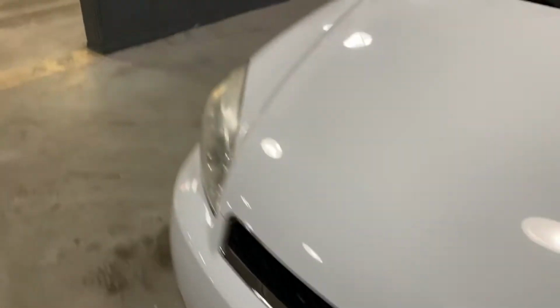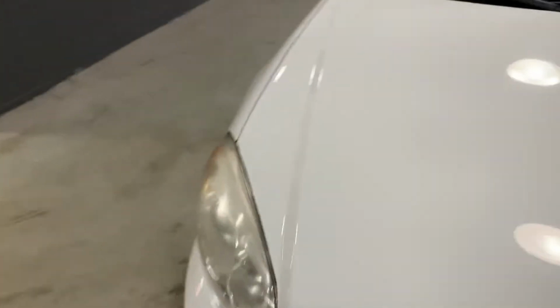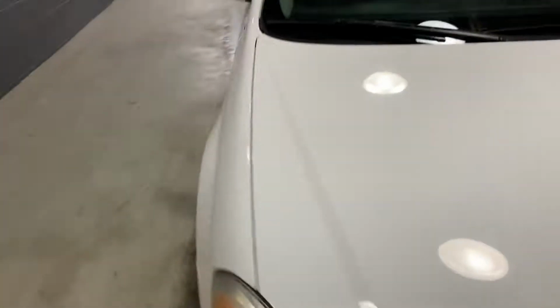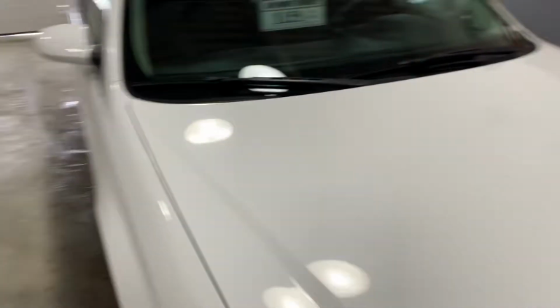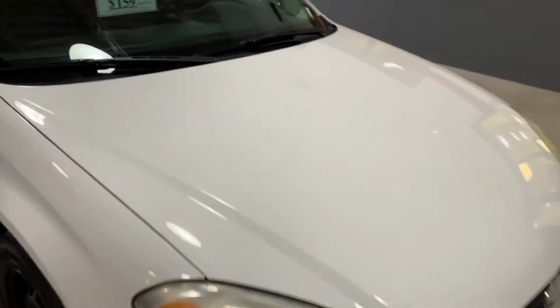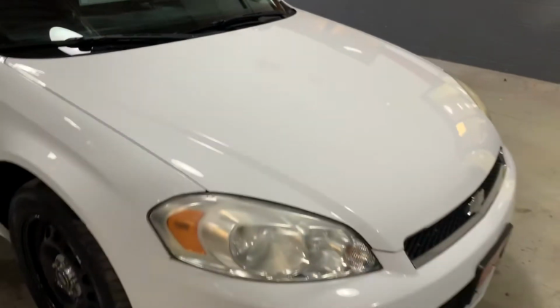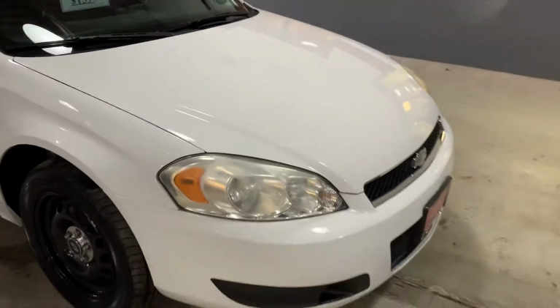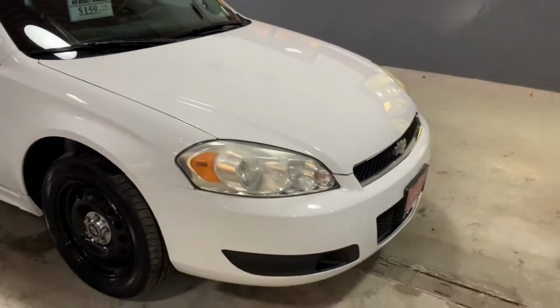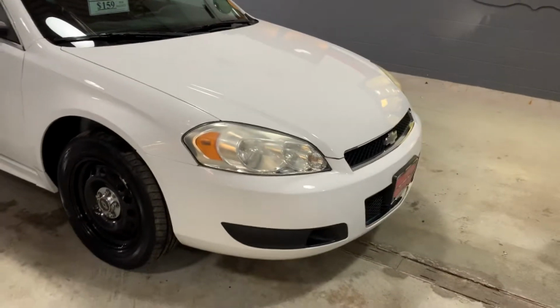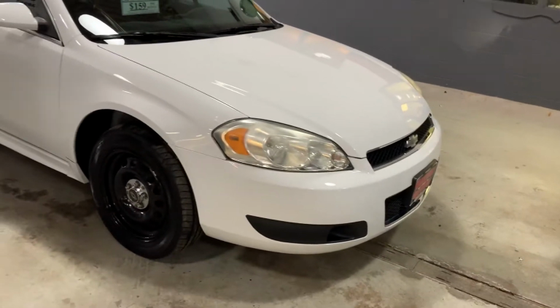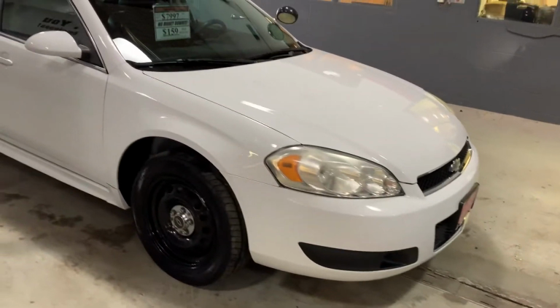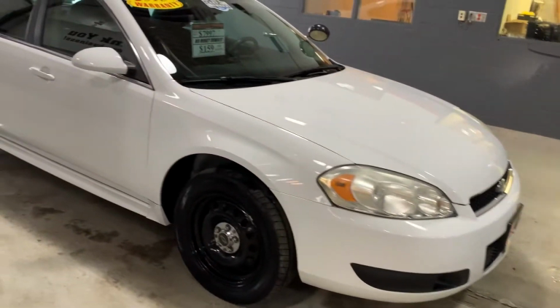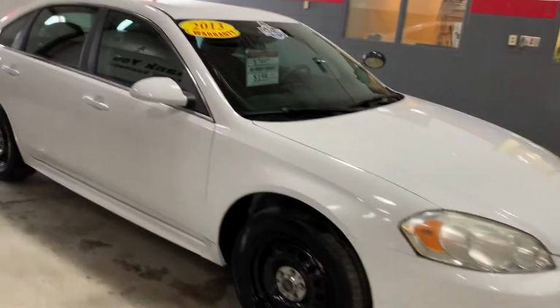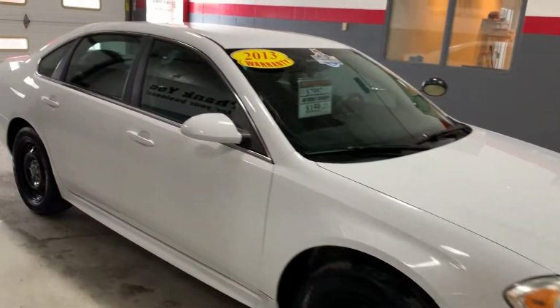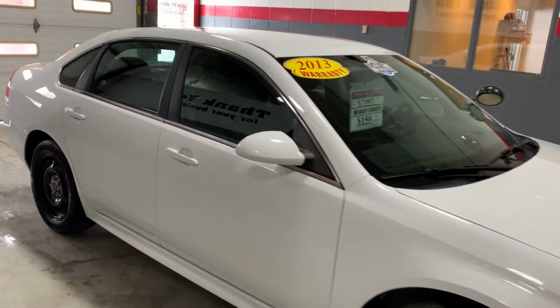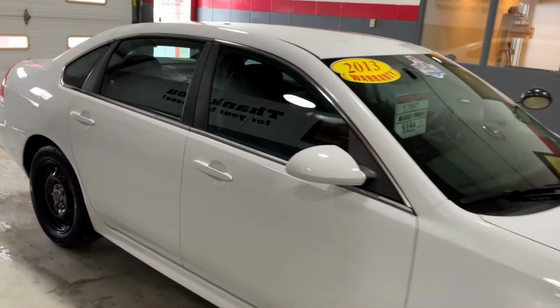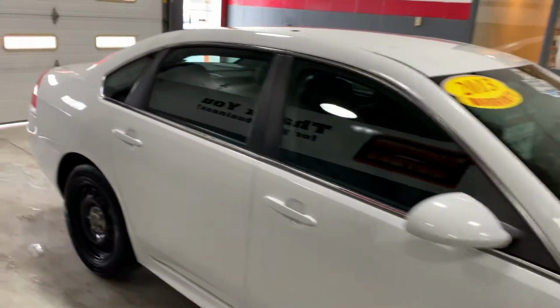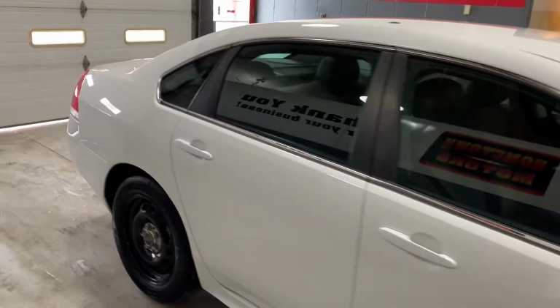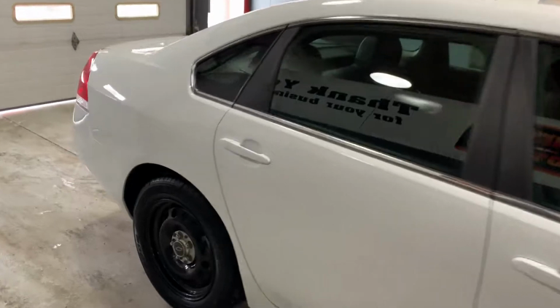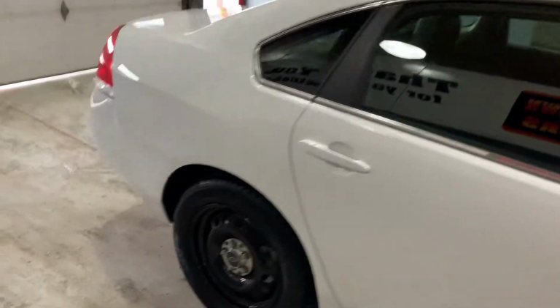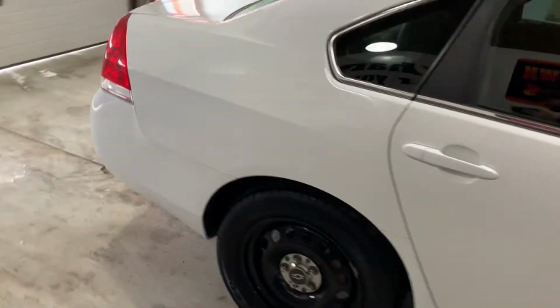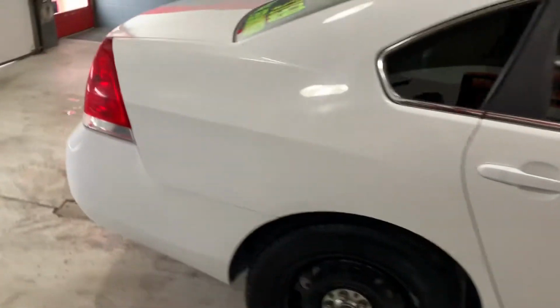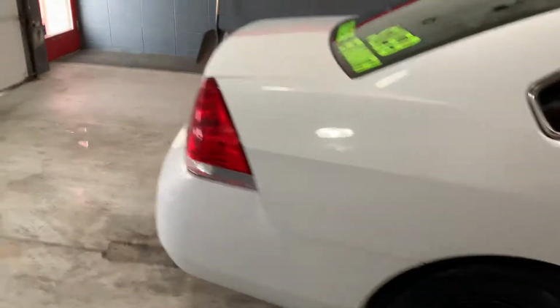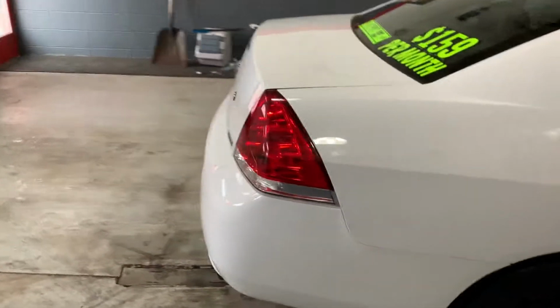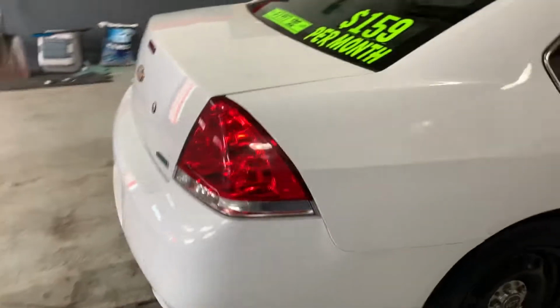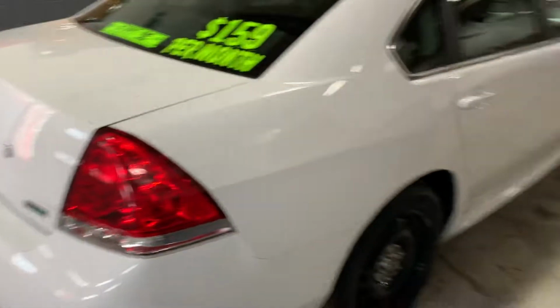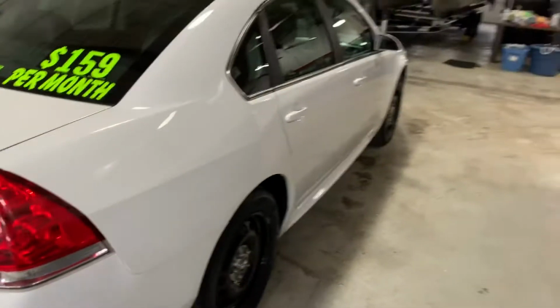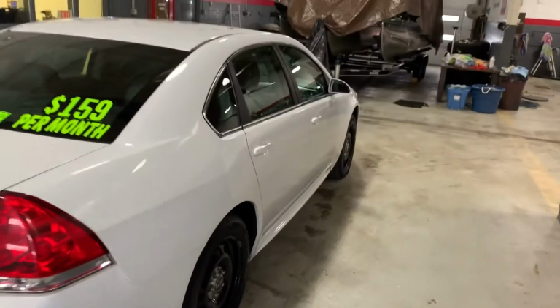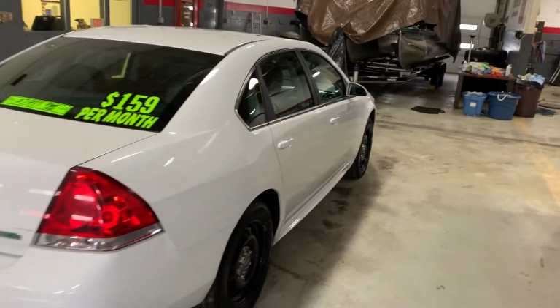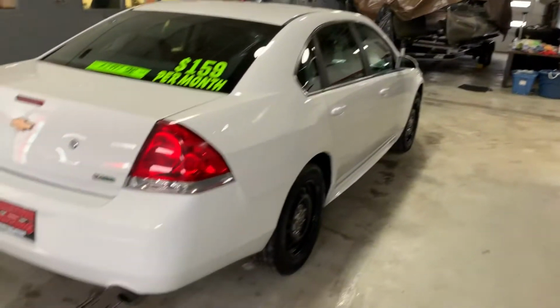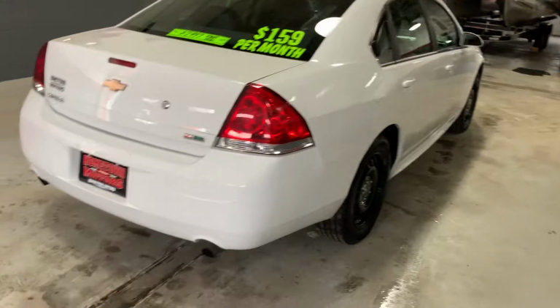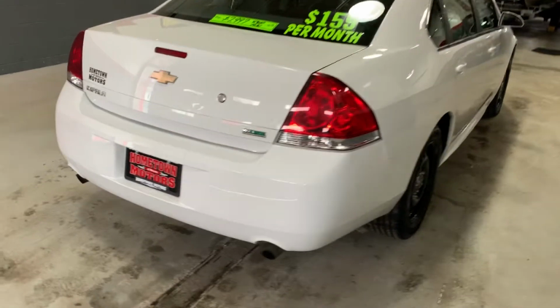This is a nice clean unit, V6 engine, front wheel drive, fuel exhaust.